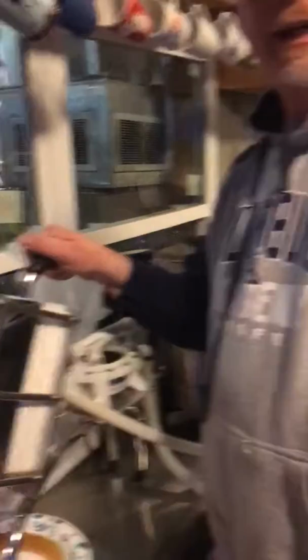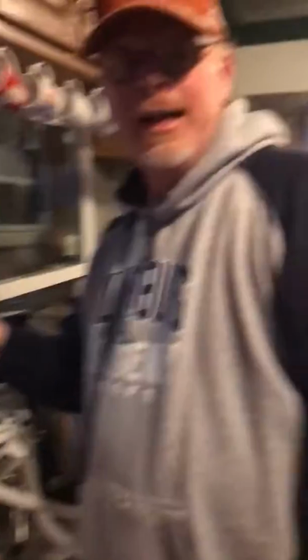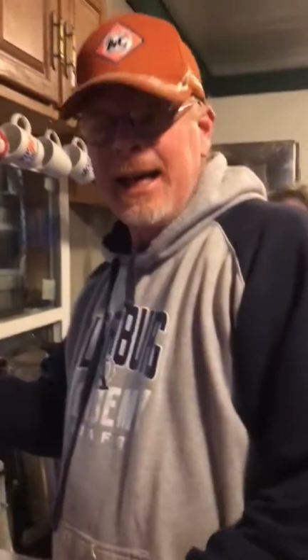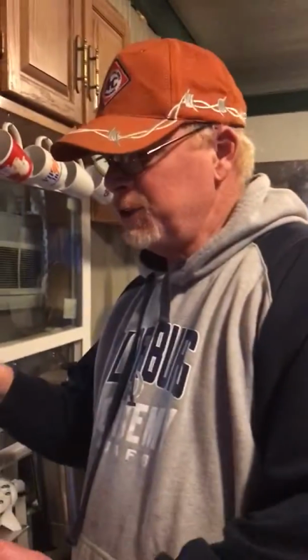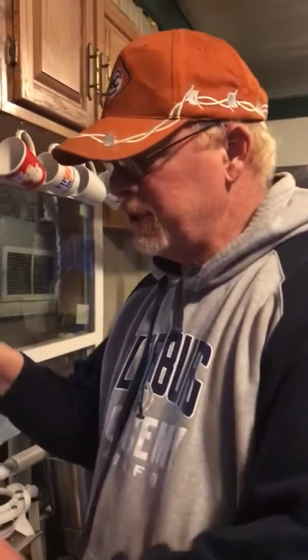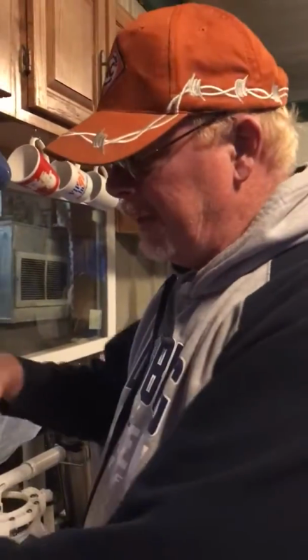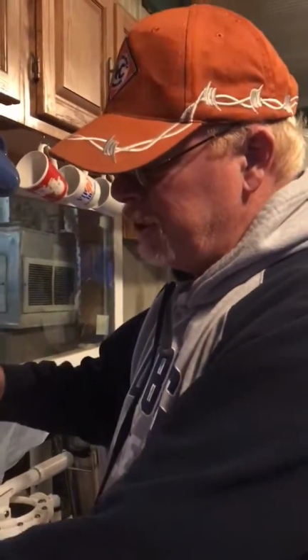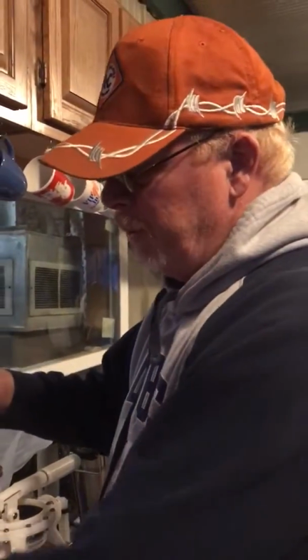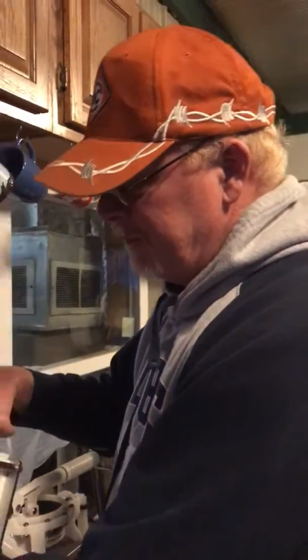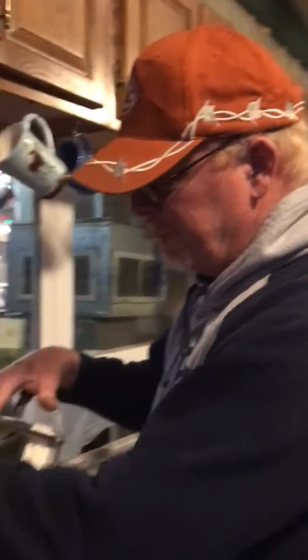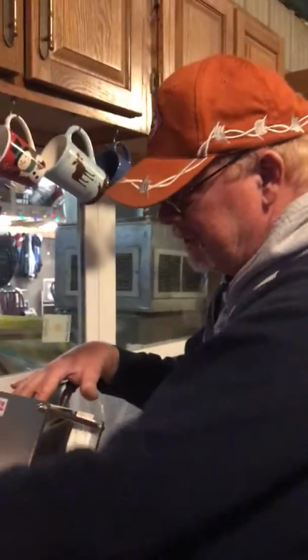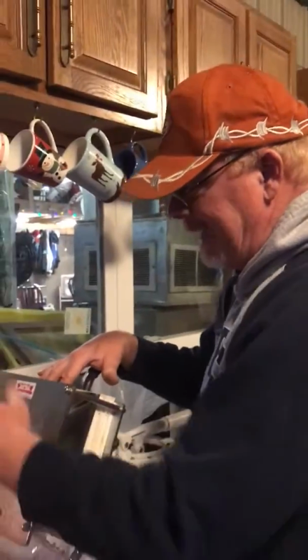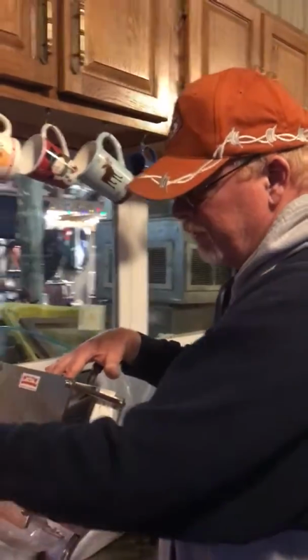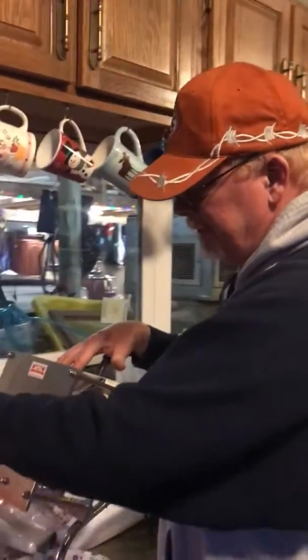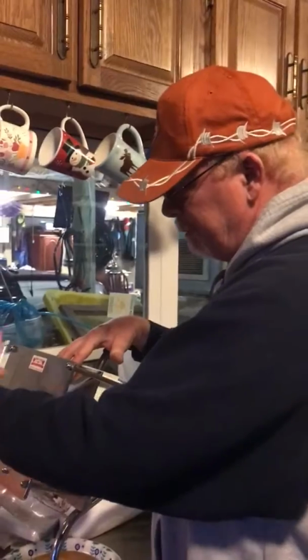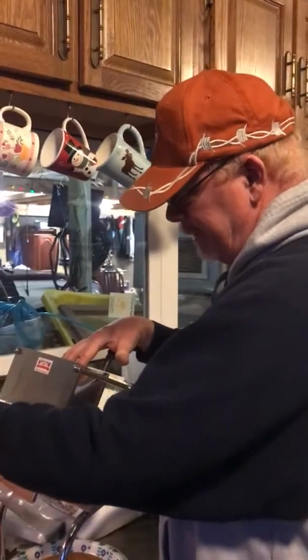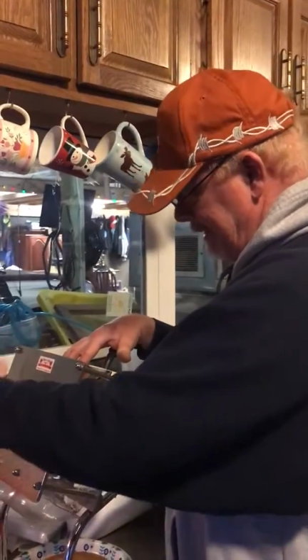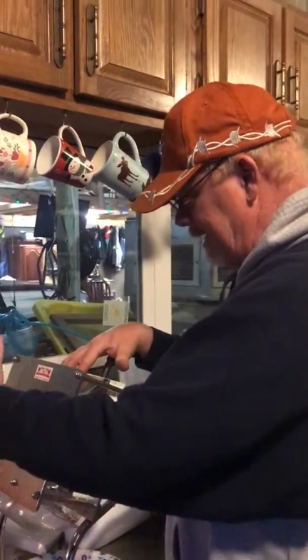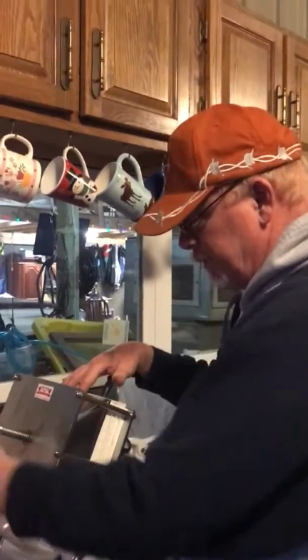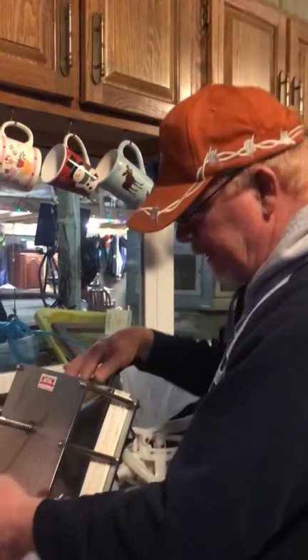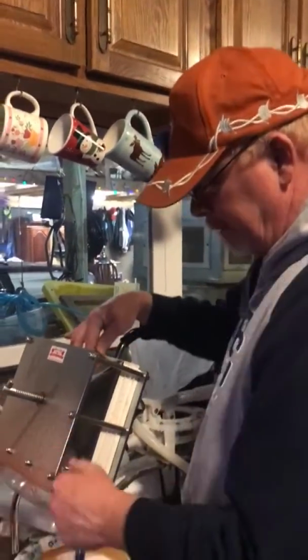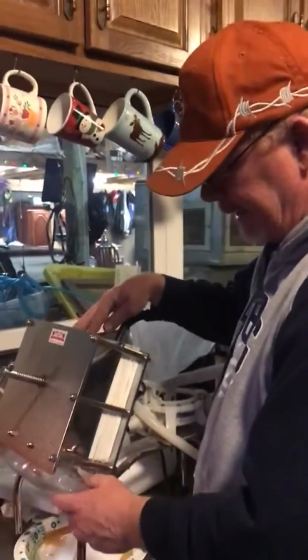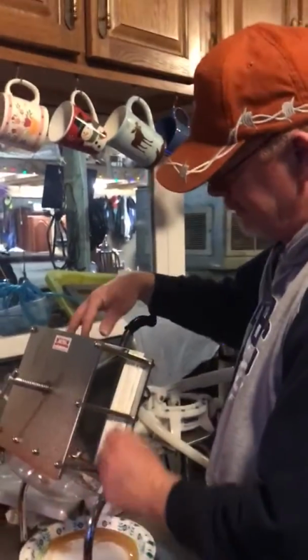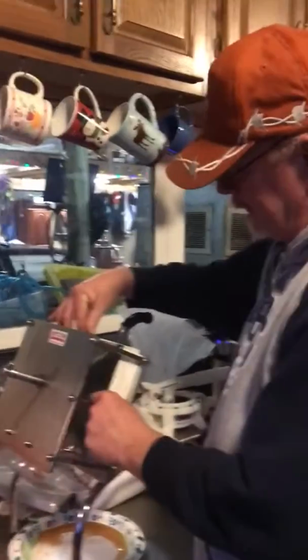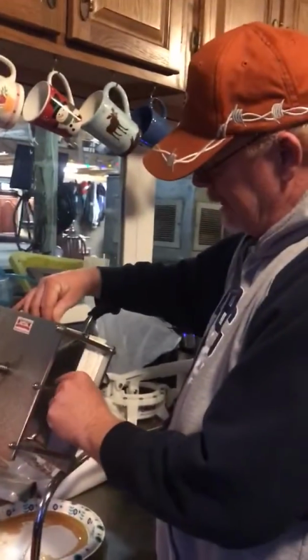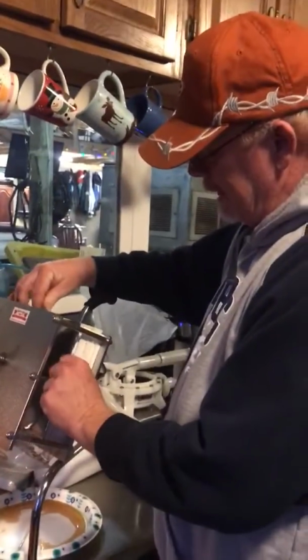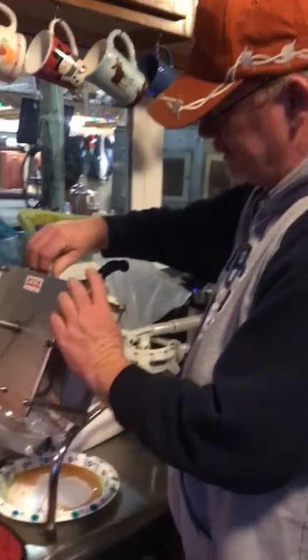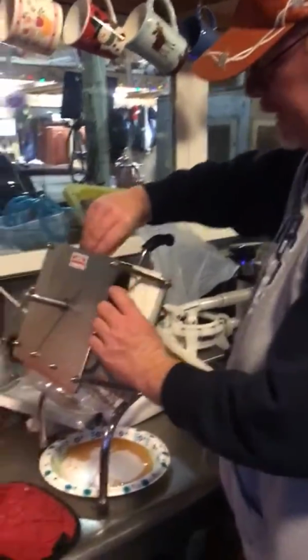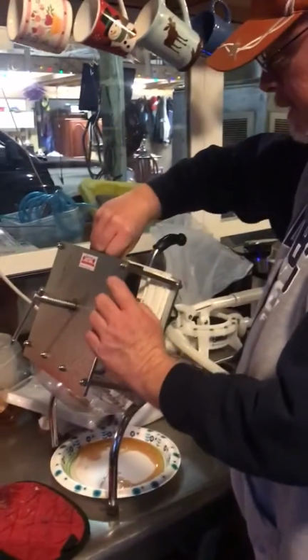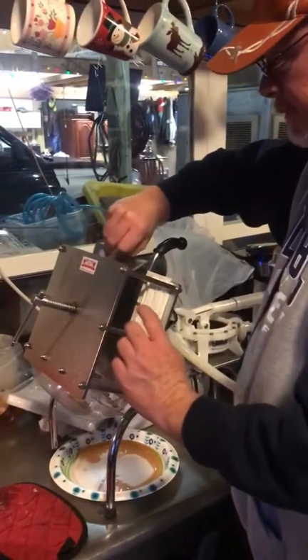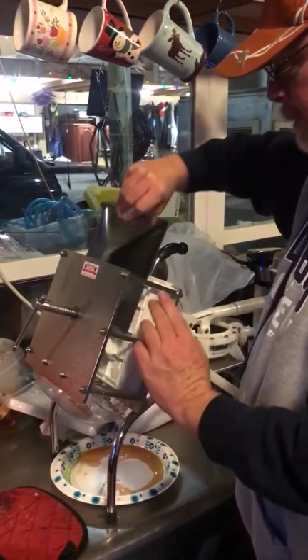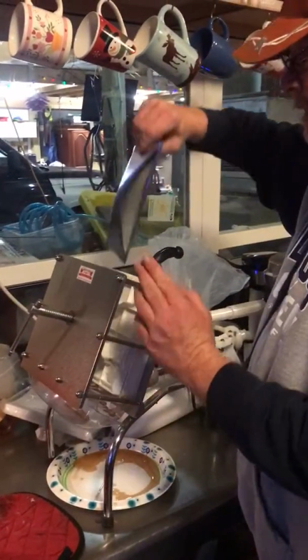Hey everybody, it's Alan at the Sugar Shack. I want to show you what the filter press looks like after you've run a bunch of syrup through it. We're to the point that it's plugged up, so we have to change the filter paper set.